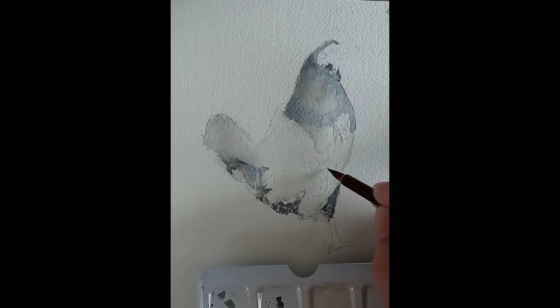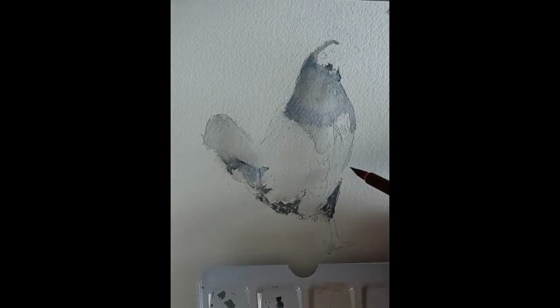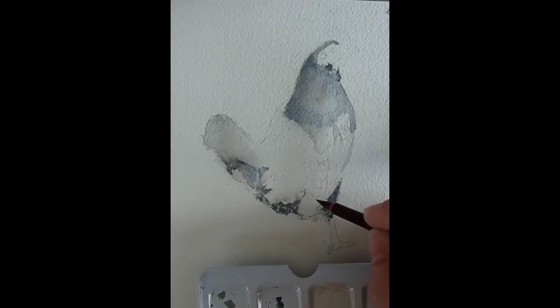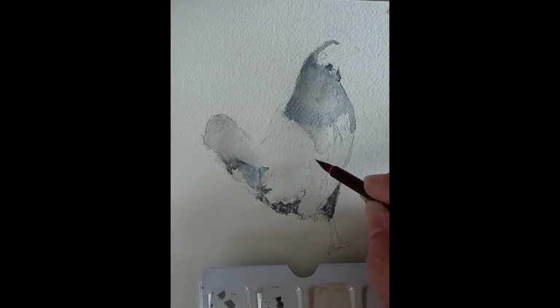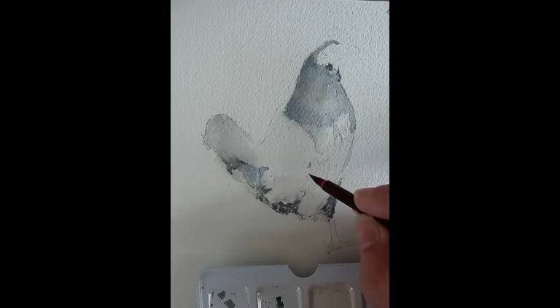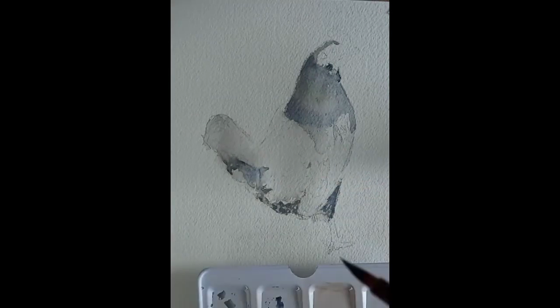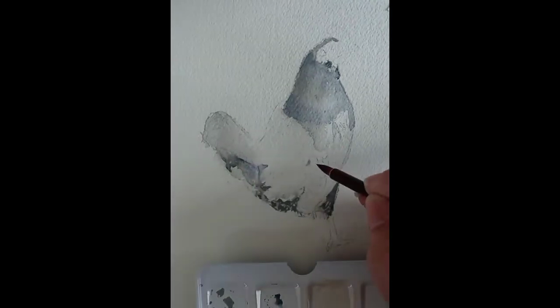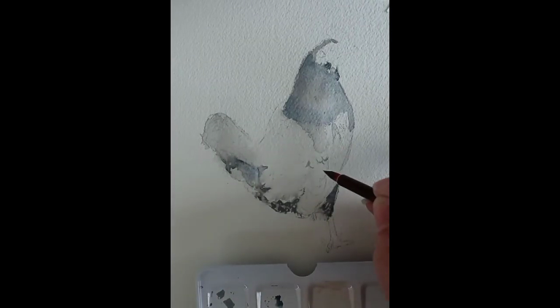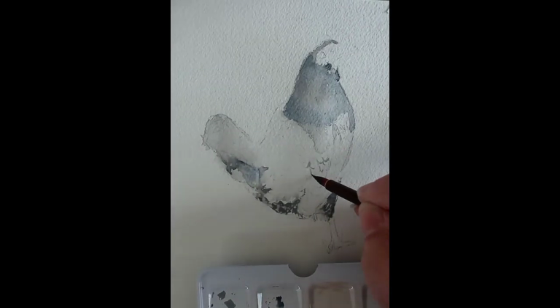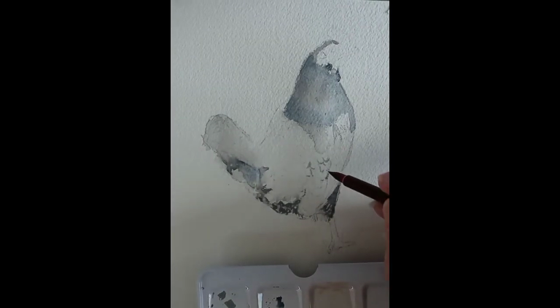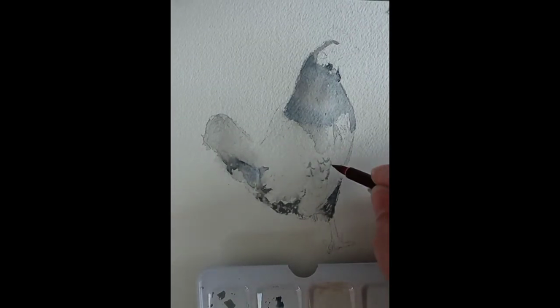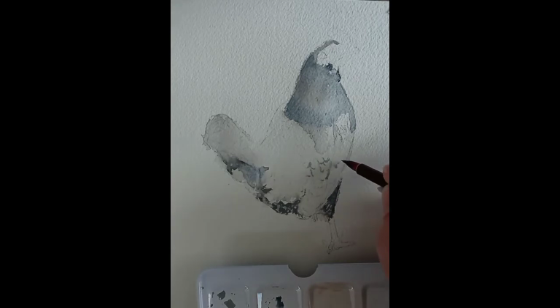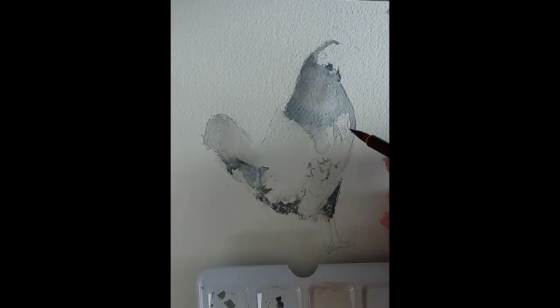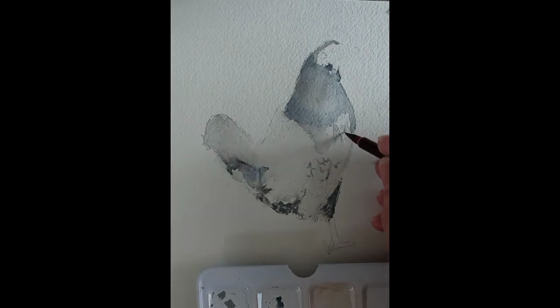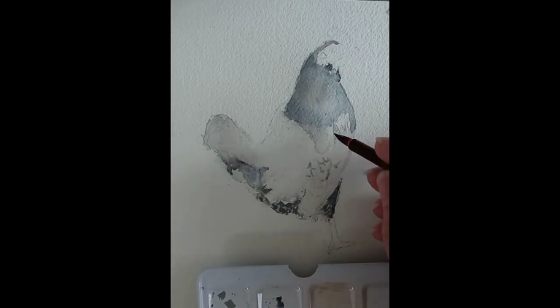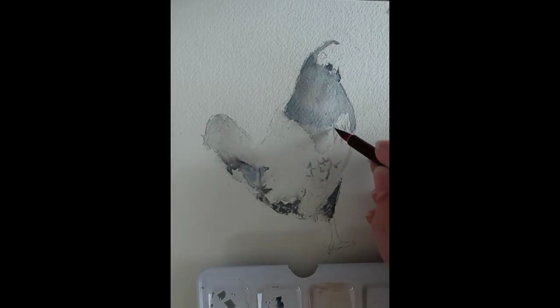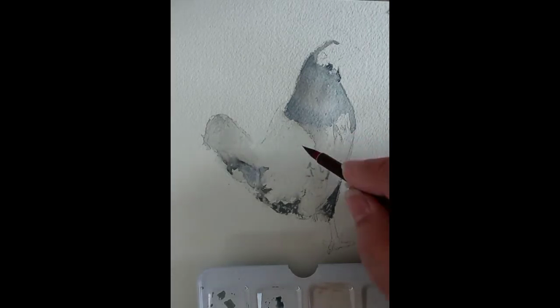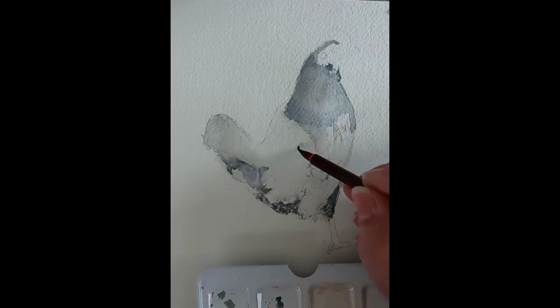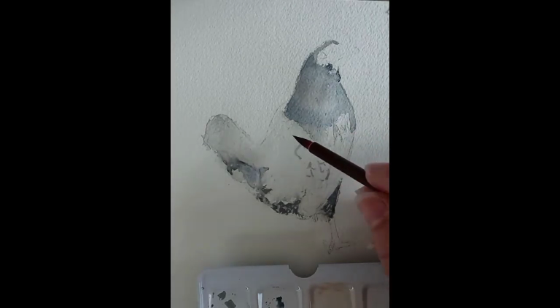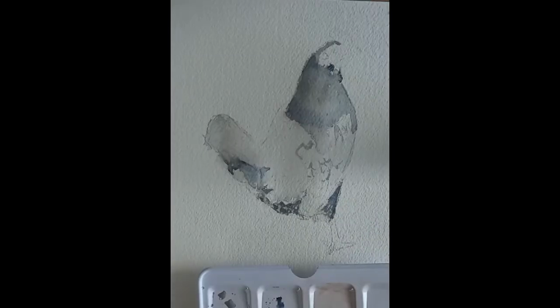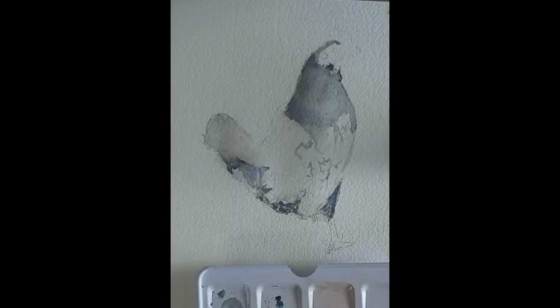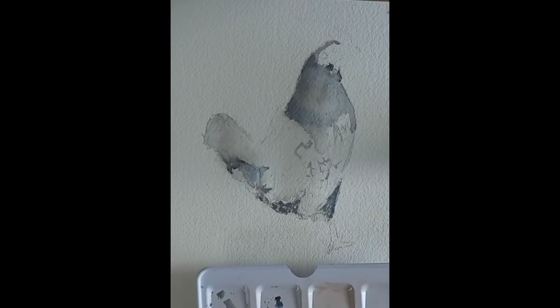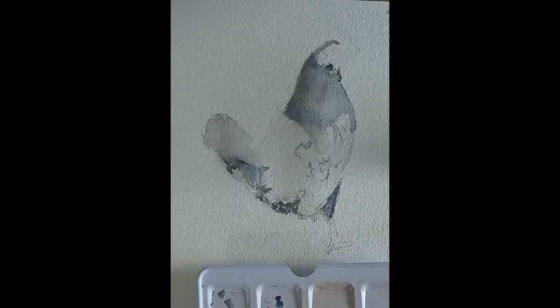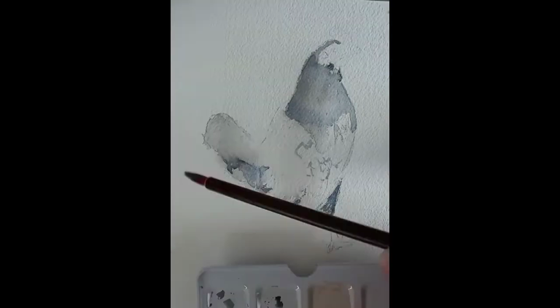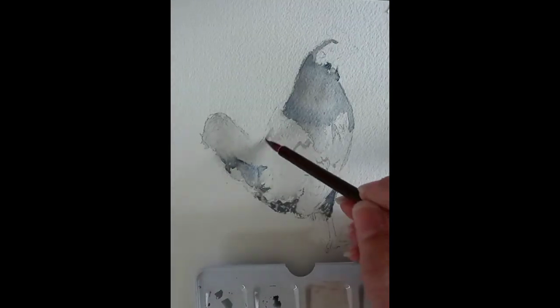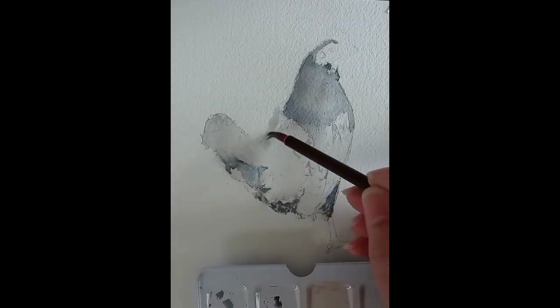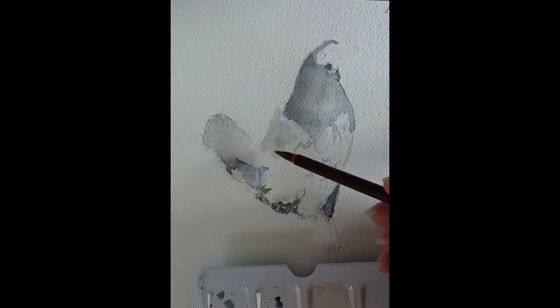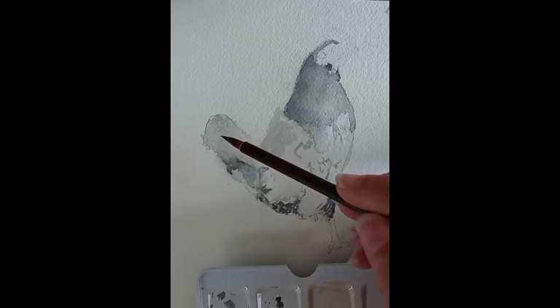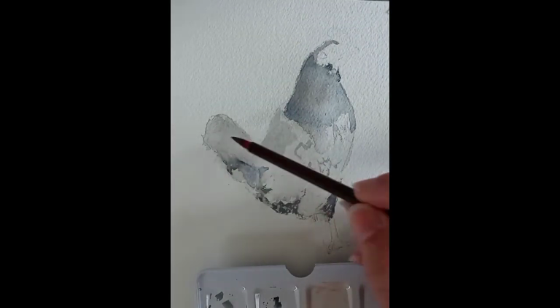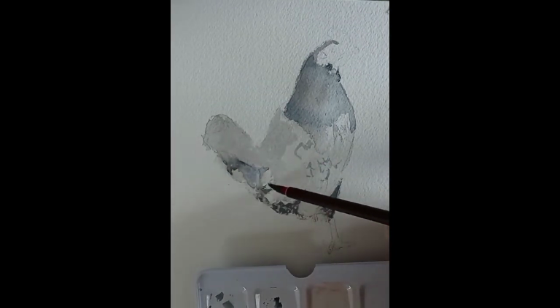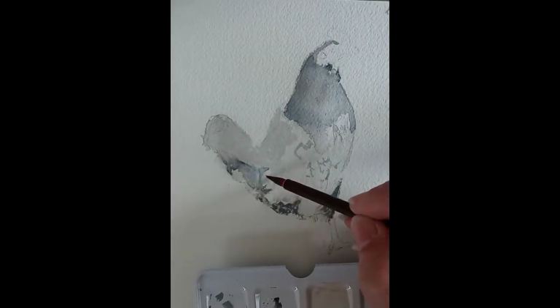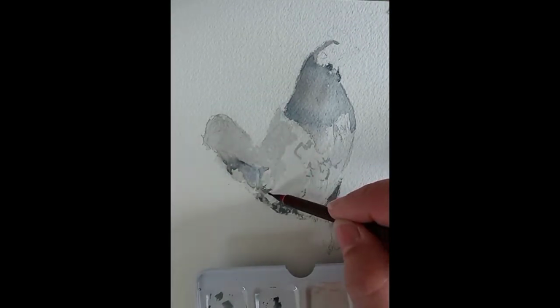Here the observation is important as I will be doing the first layer for my feather effects. I had to really observe where exactly they were situated so that at the end my illustration would not look odd.